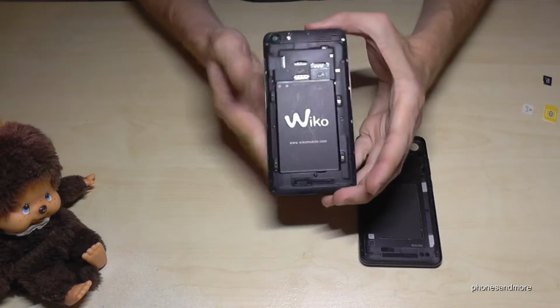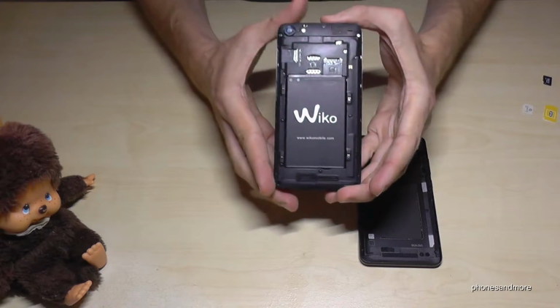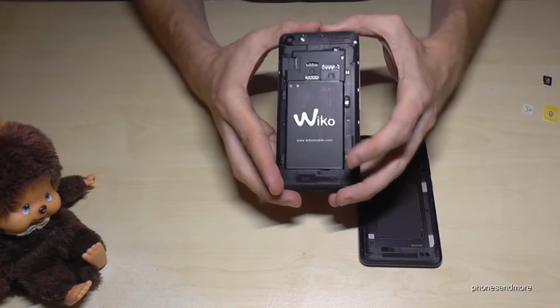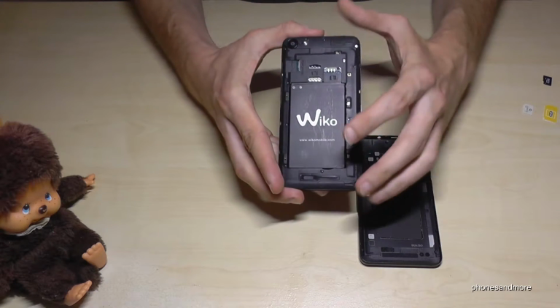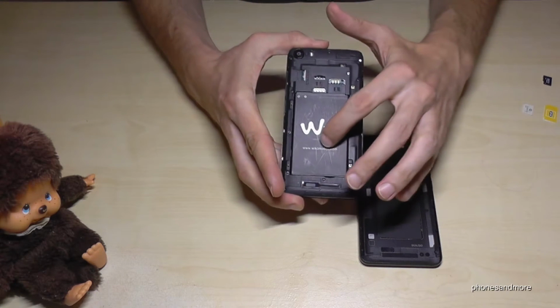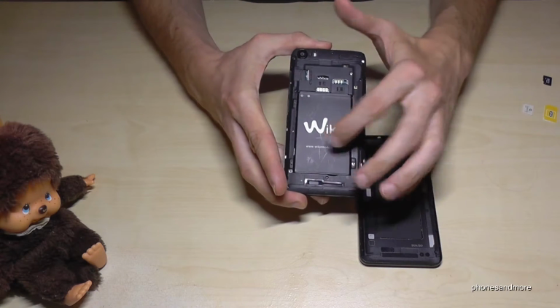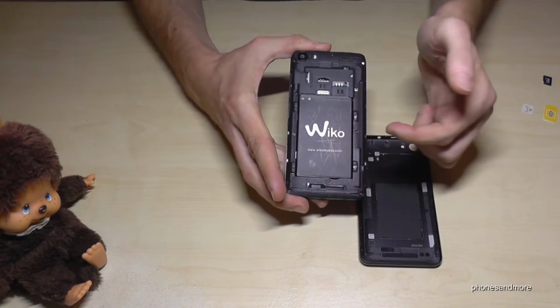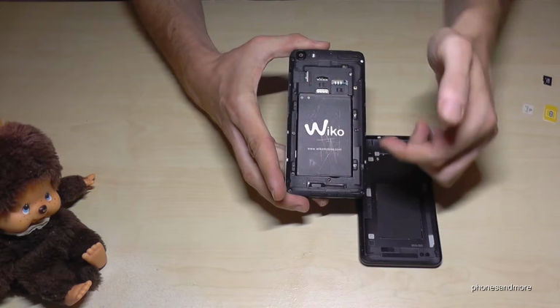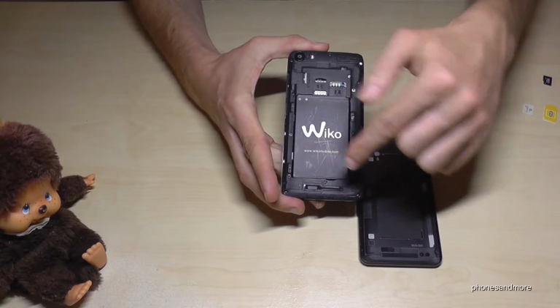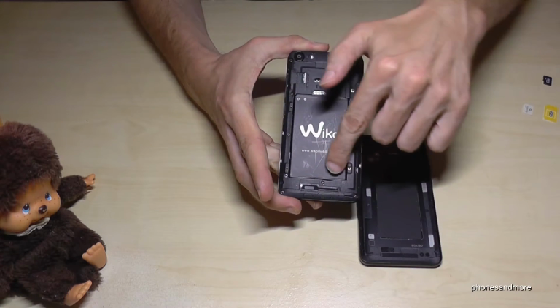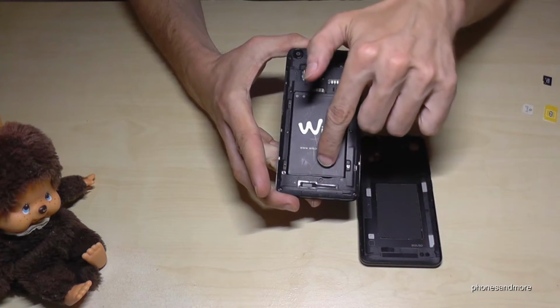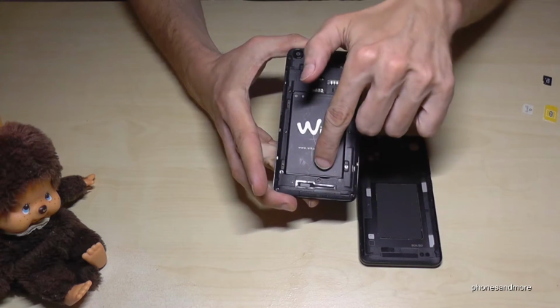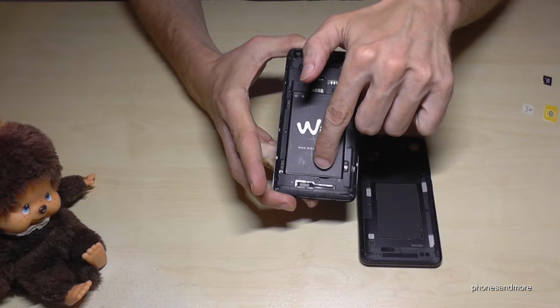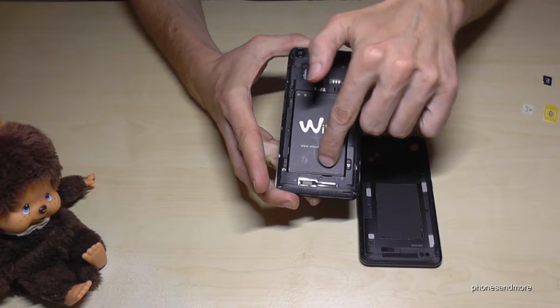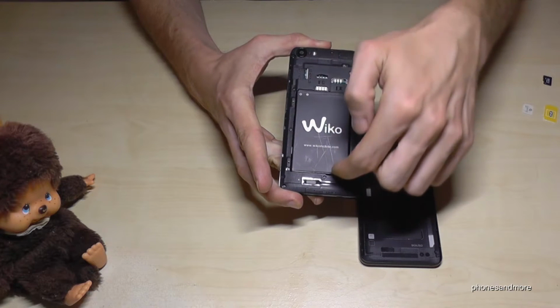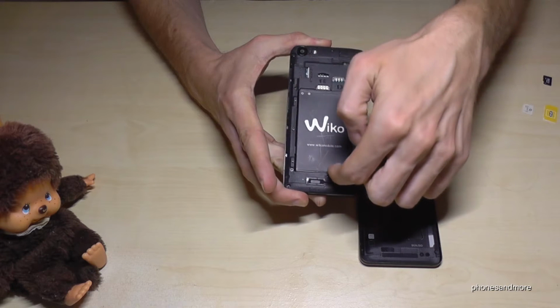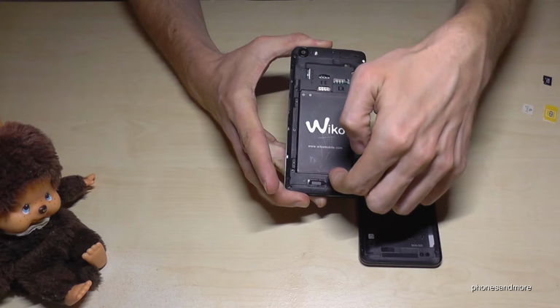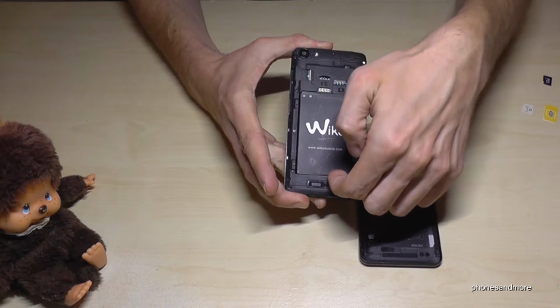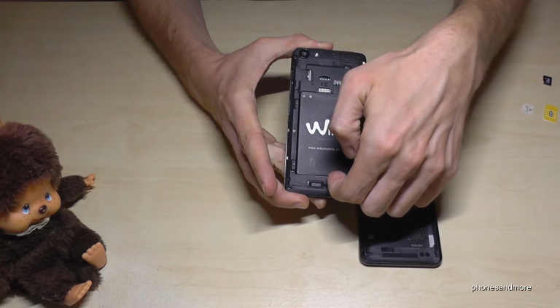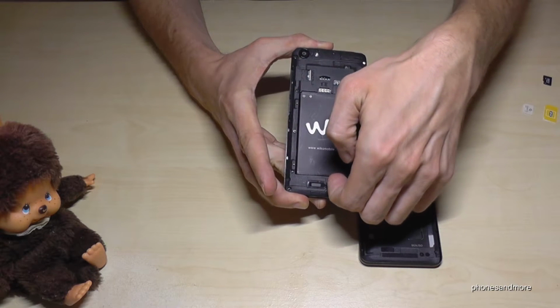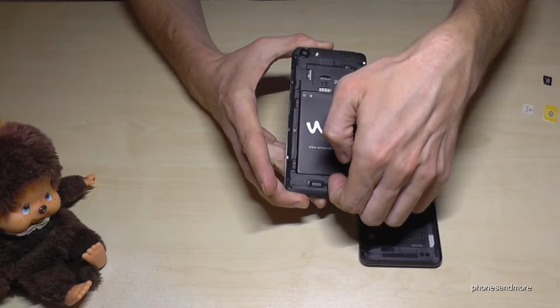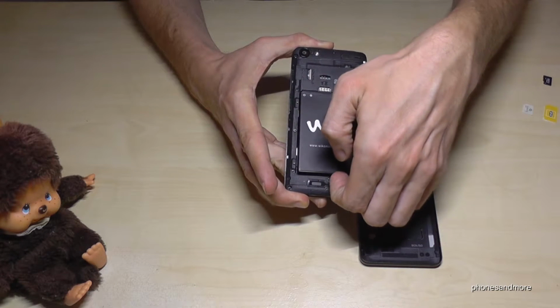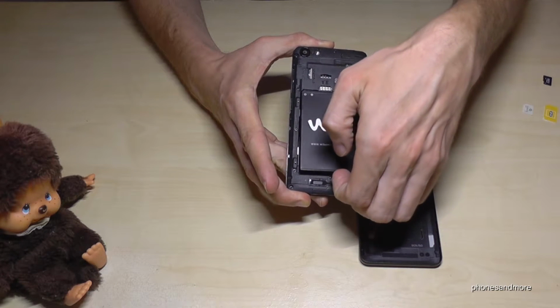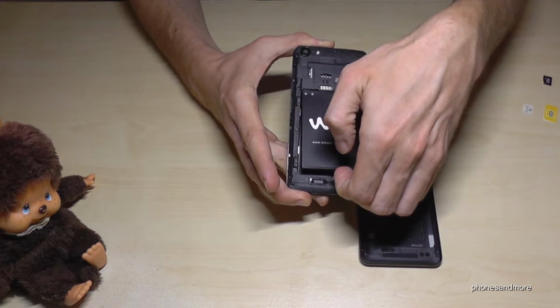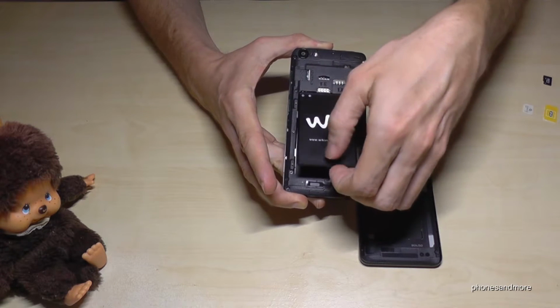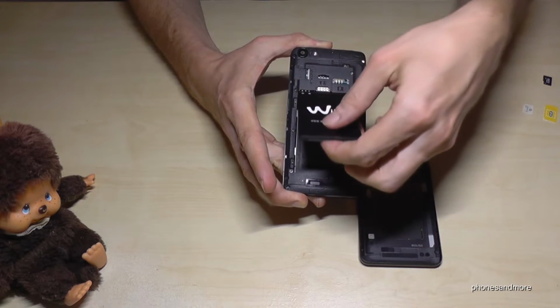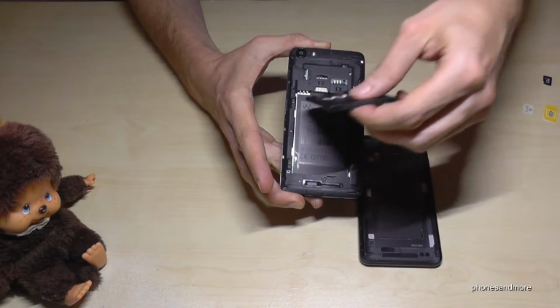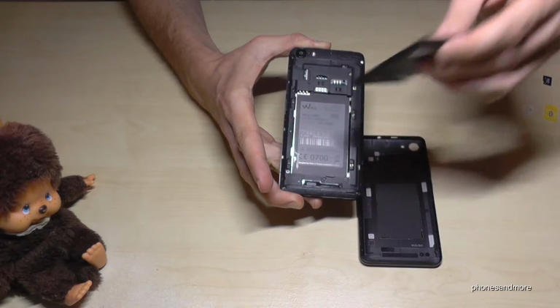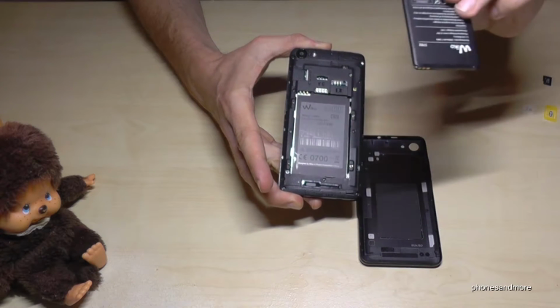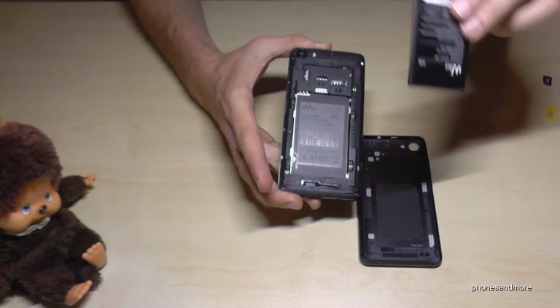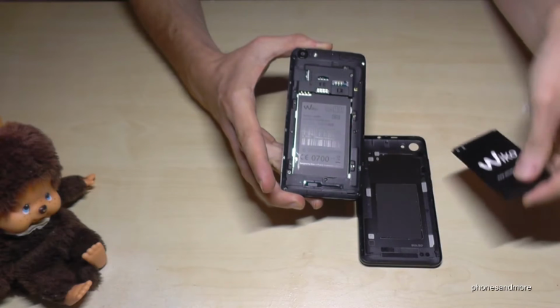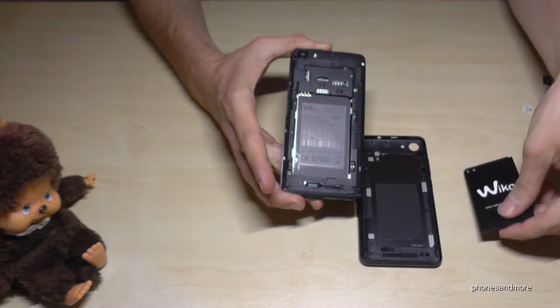If you have already inserted the battery, you have to remove it as well. There's also a notch here — go with your finger in there, press a bit, and now you can remove it.